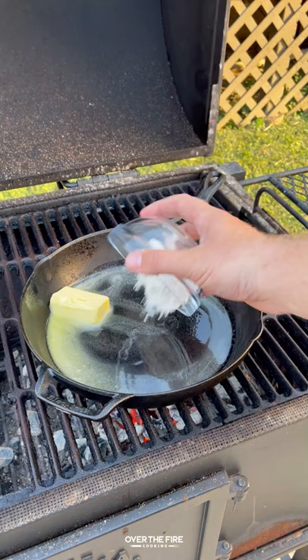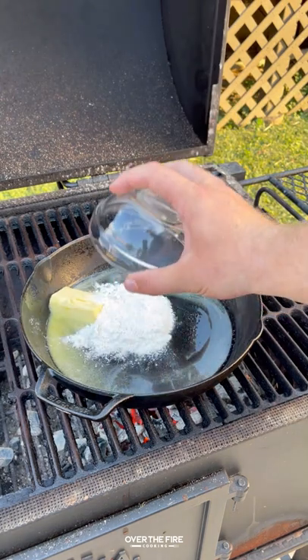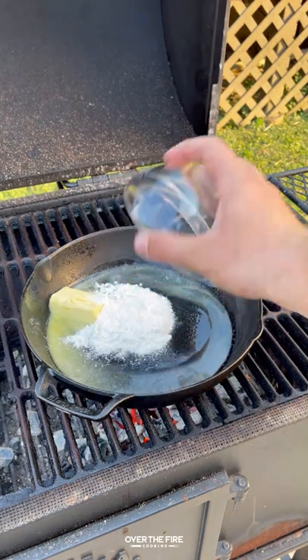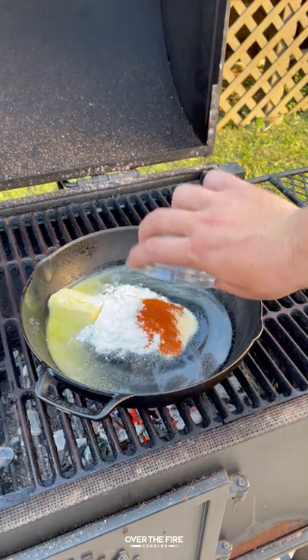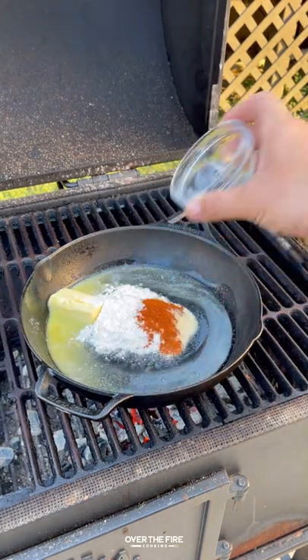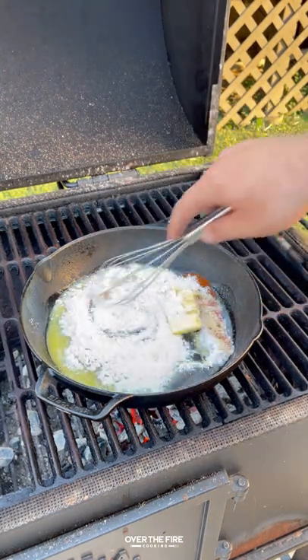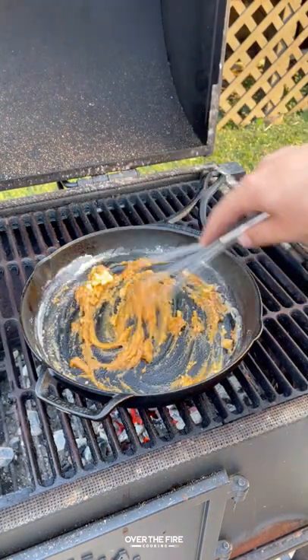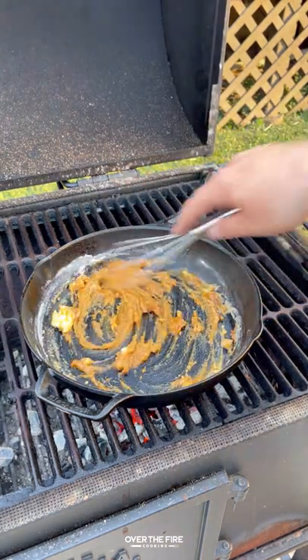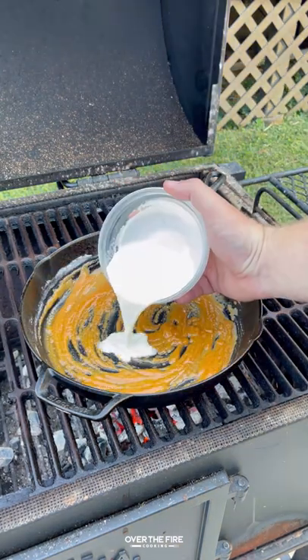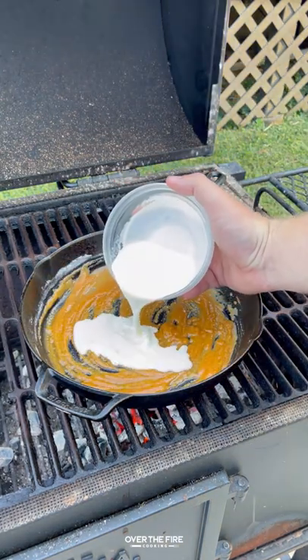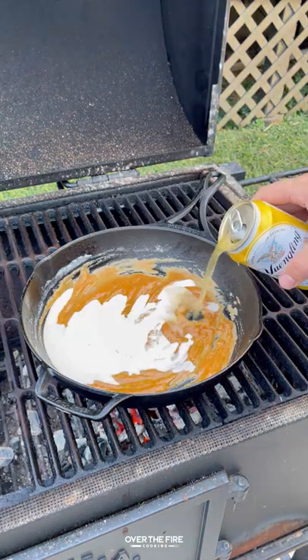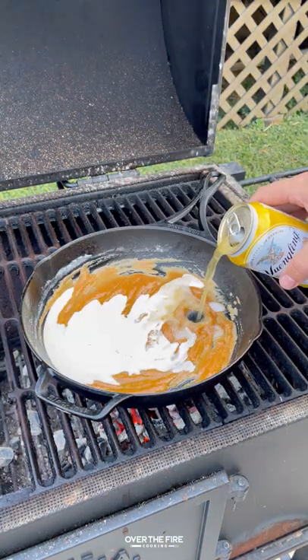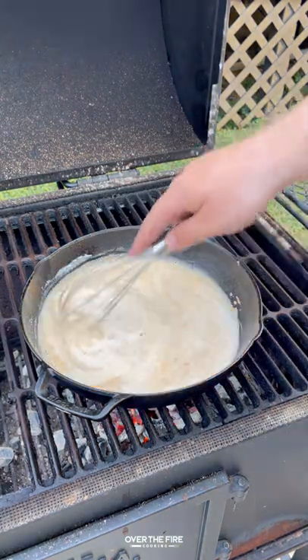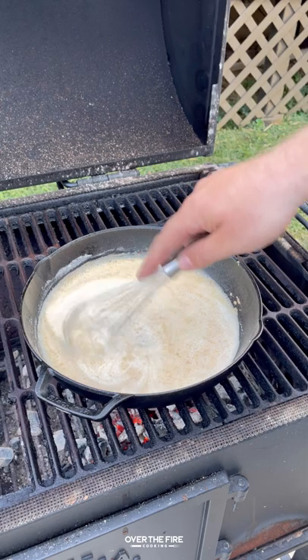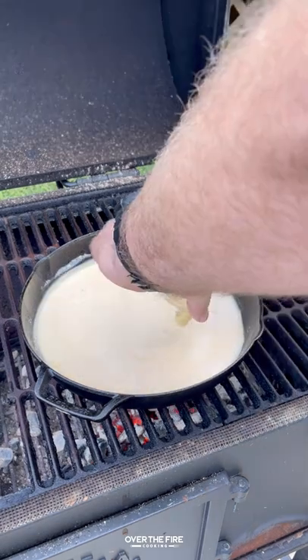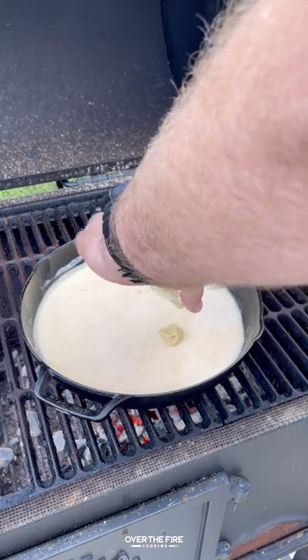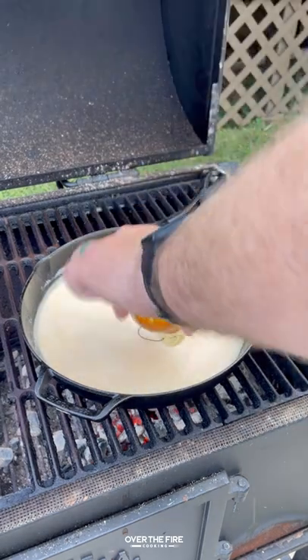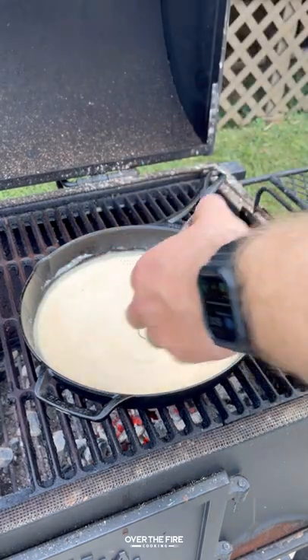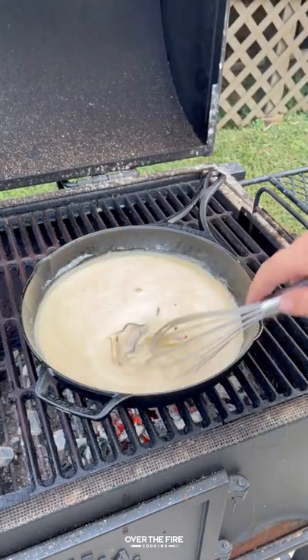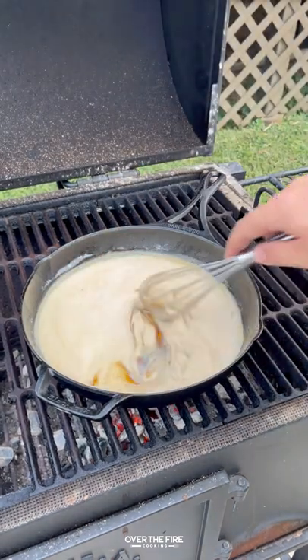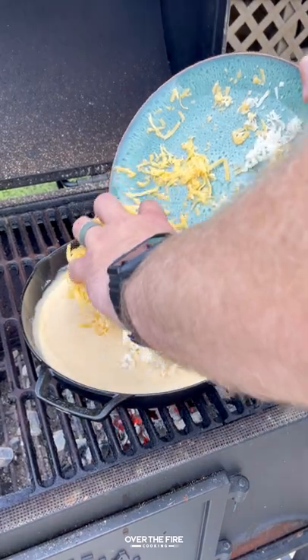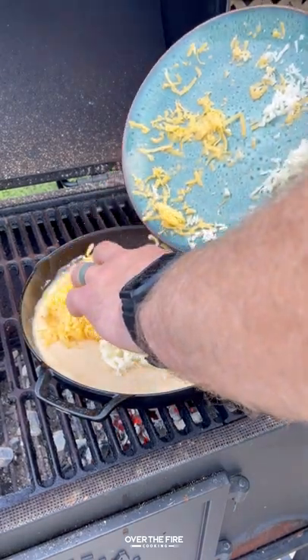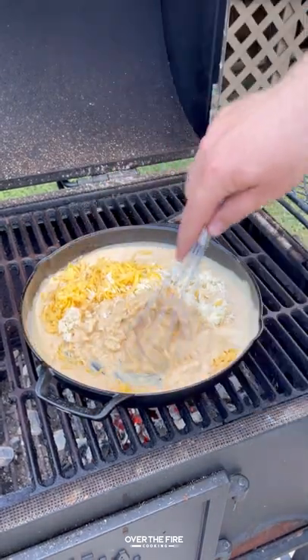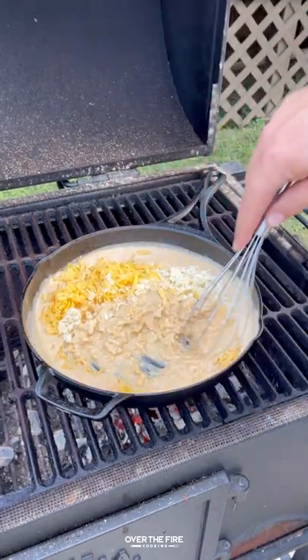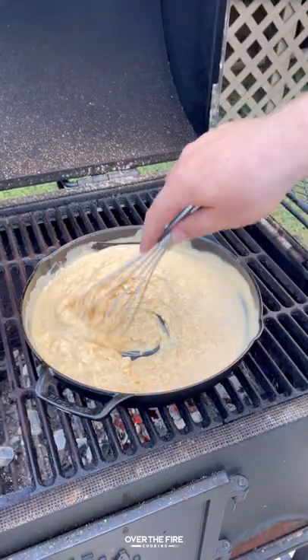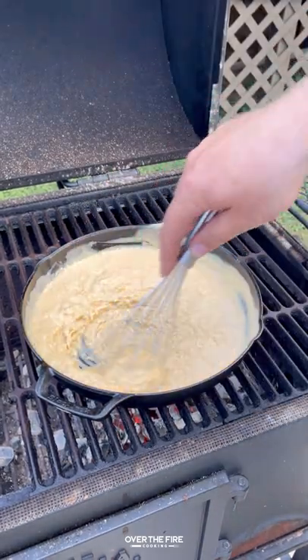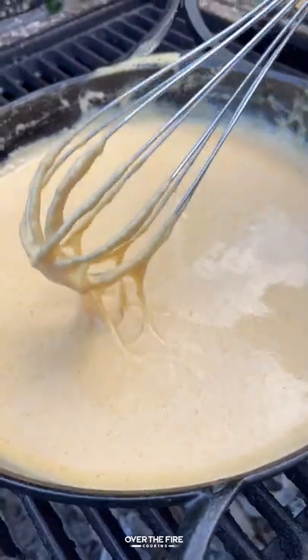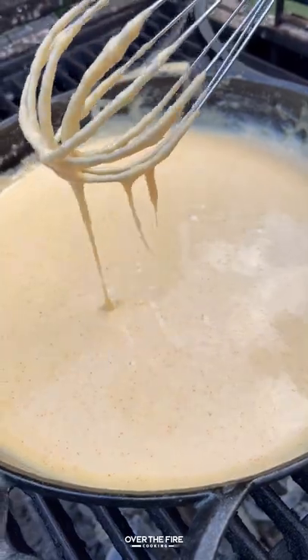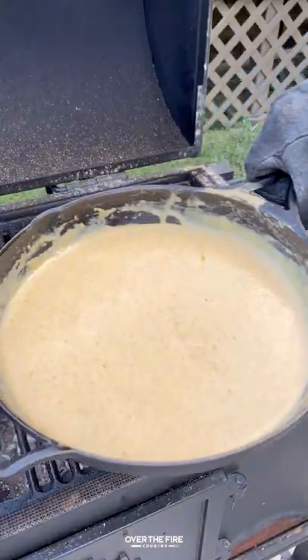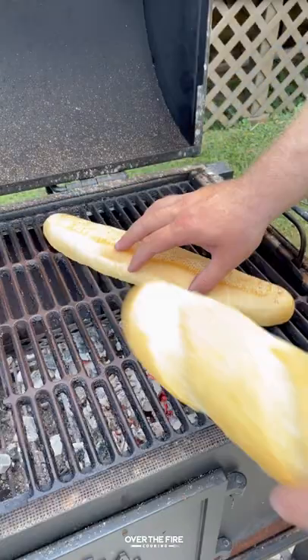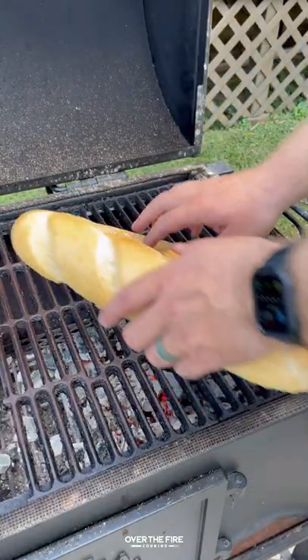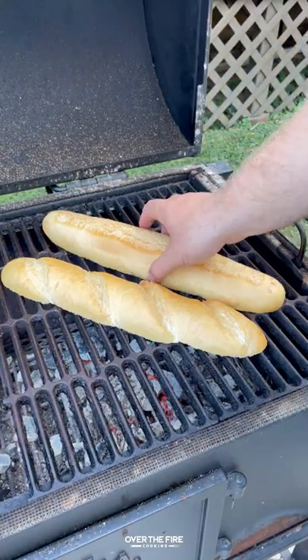Then let's start working on that beer cheese. I'm going to add to a cast iron skillet some butter, flour, cayenne, and garlic powder, then add in some milk and beer, Worcestershire, and Dijon mustard.